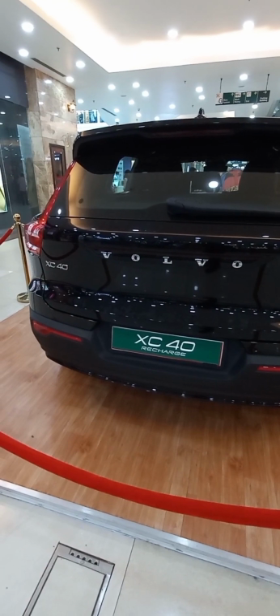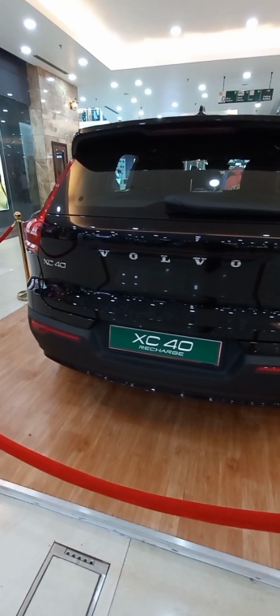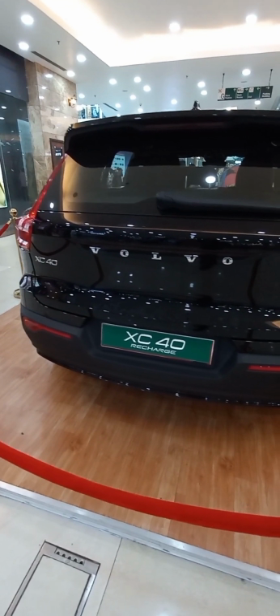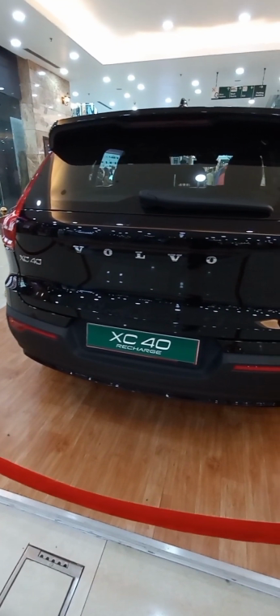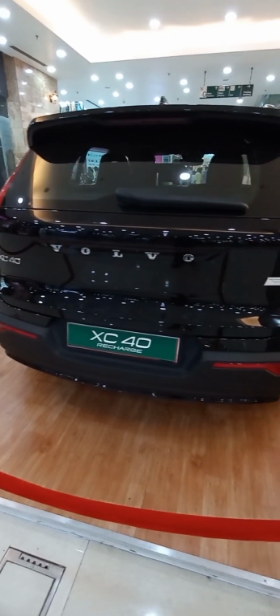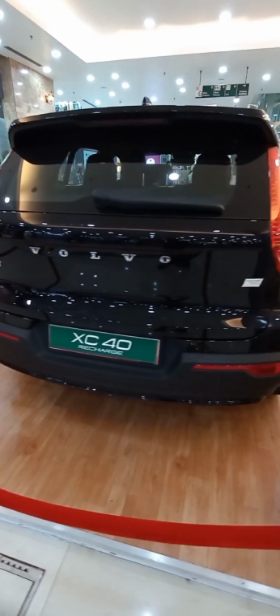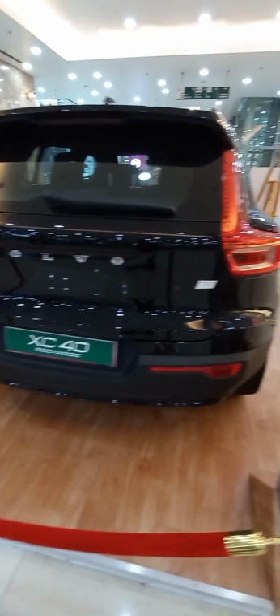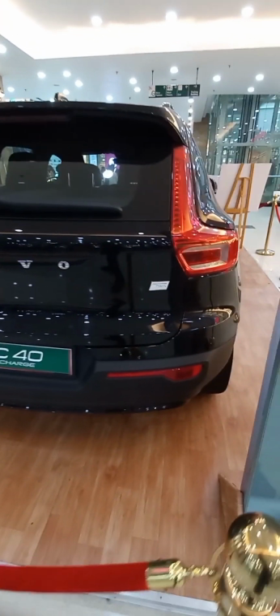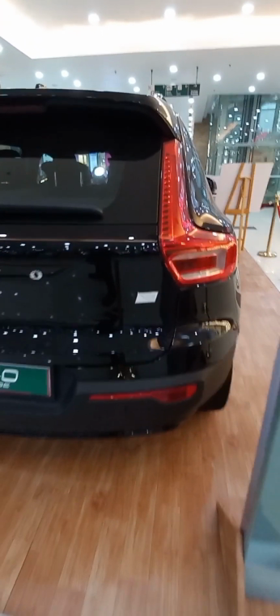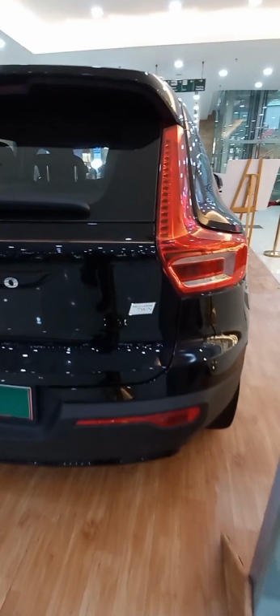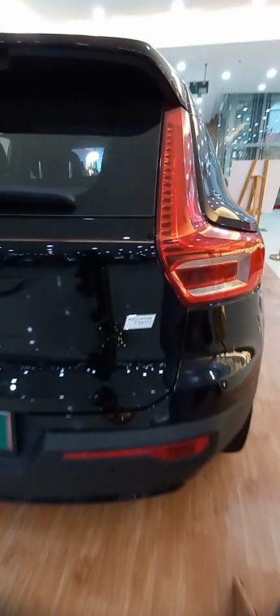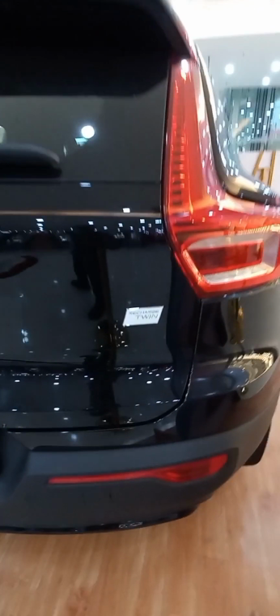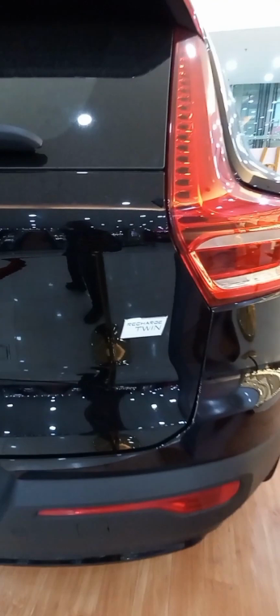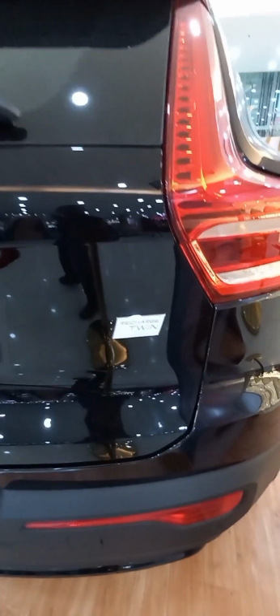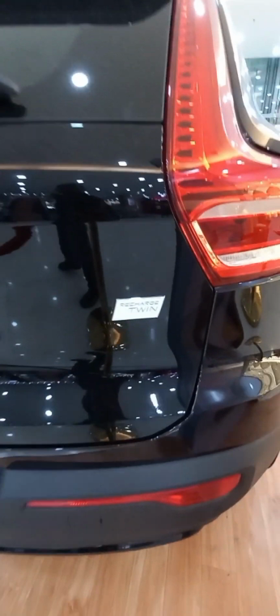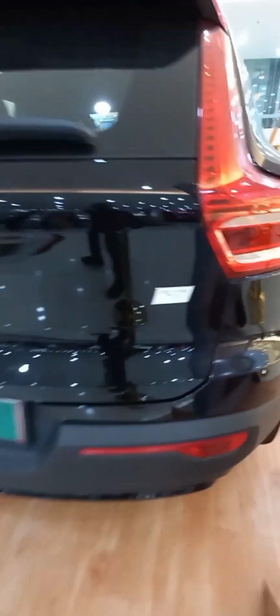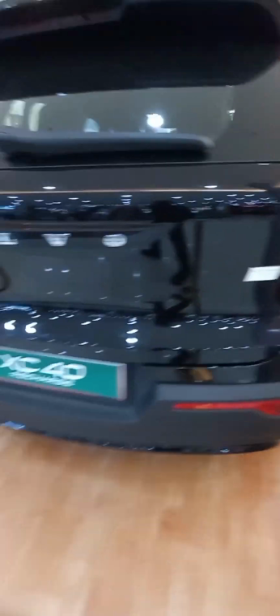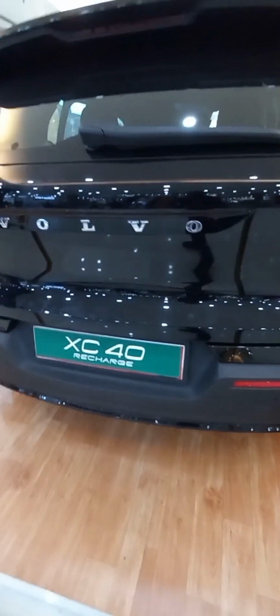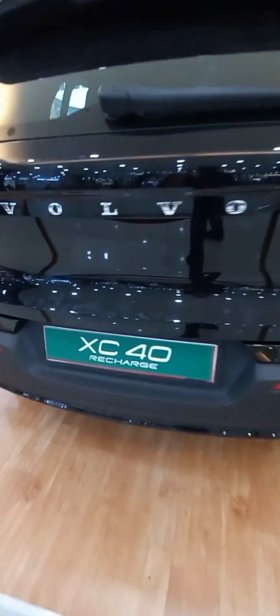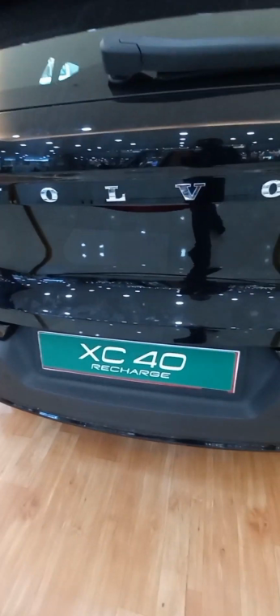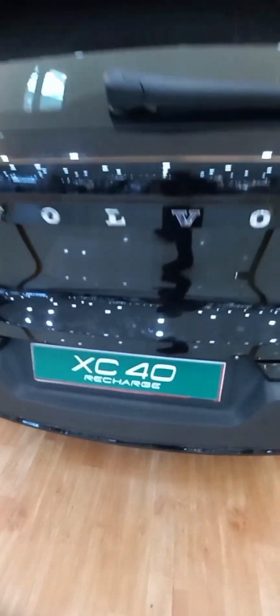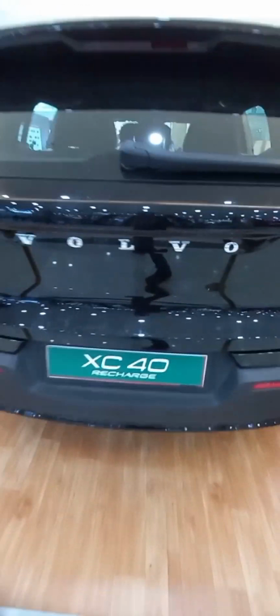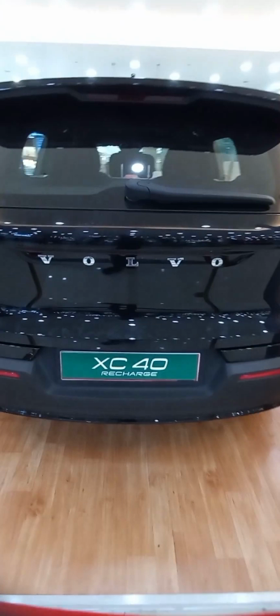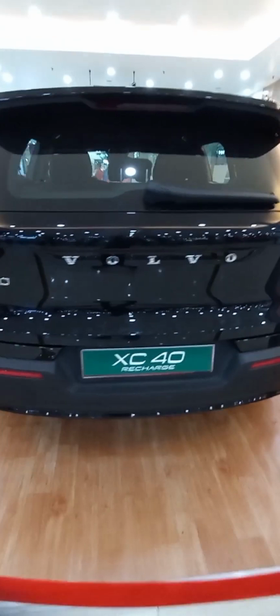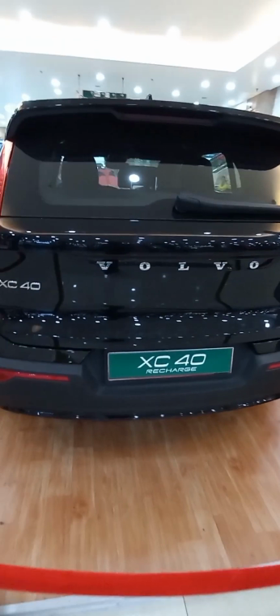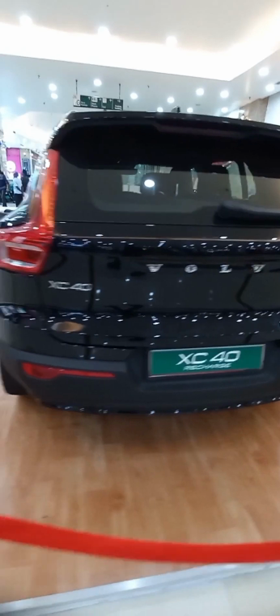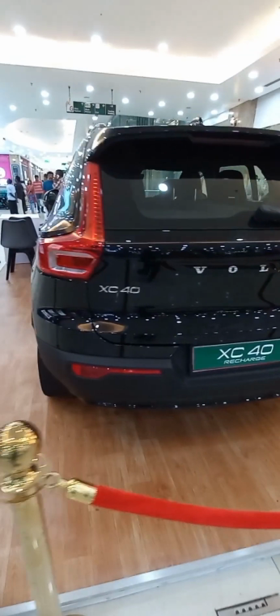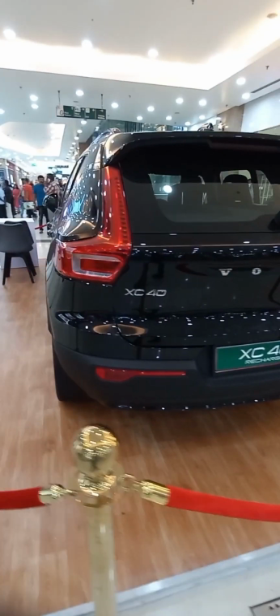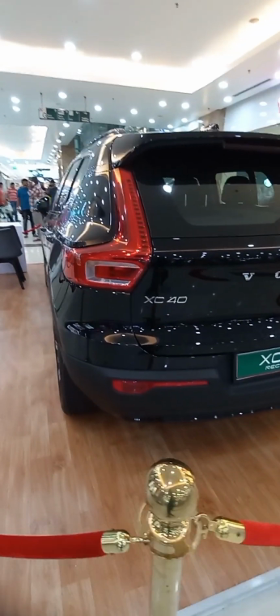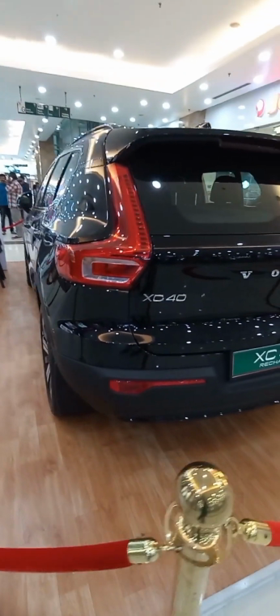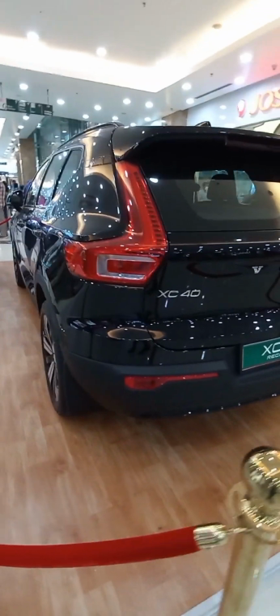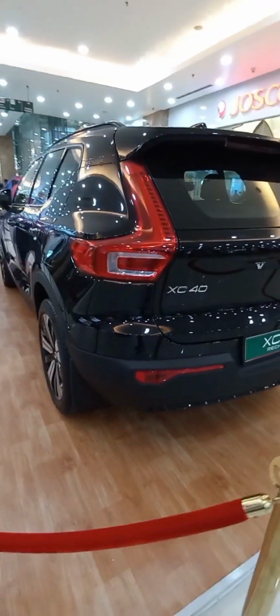The 12.8 kilometers per liter mileage is for the petrol model of the XC40 — it's not for the Recharge. The Recharge is actually electric.